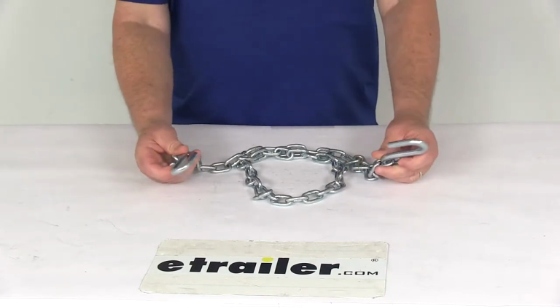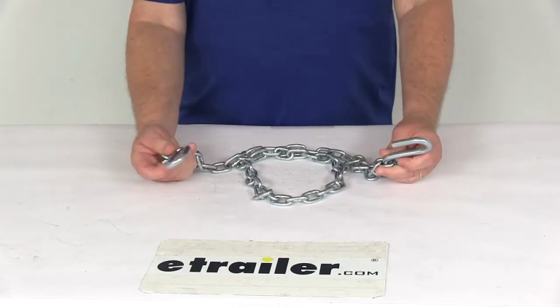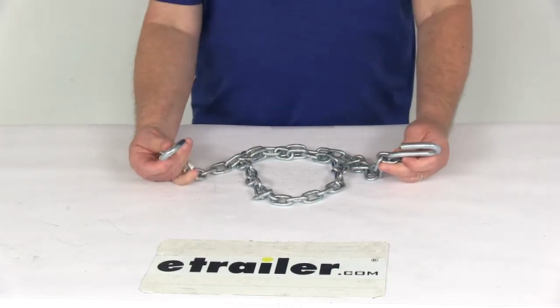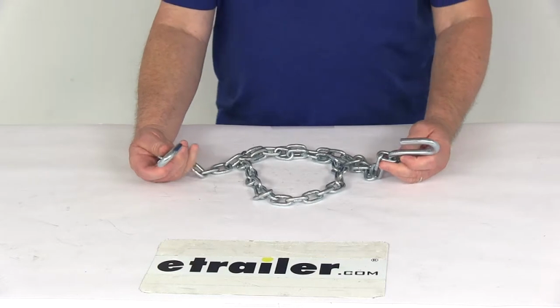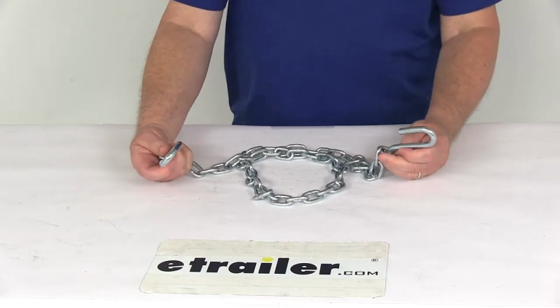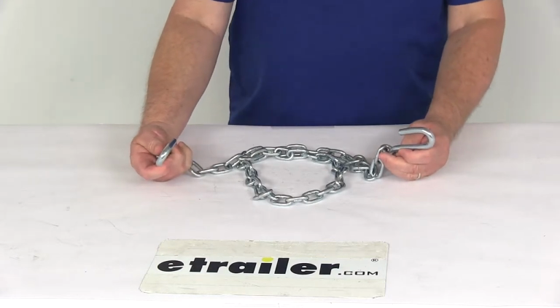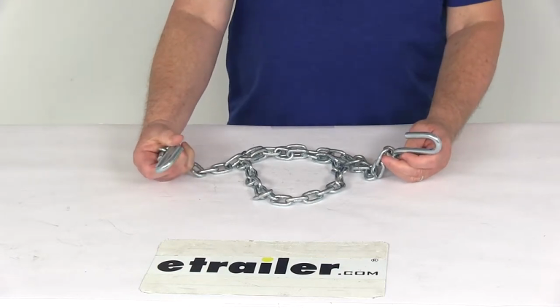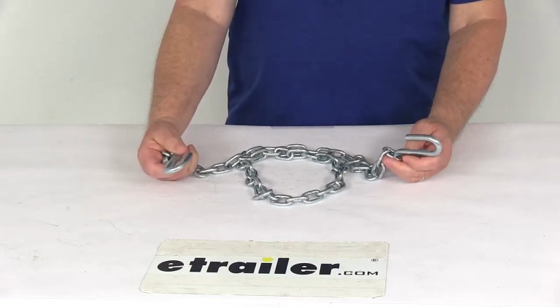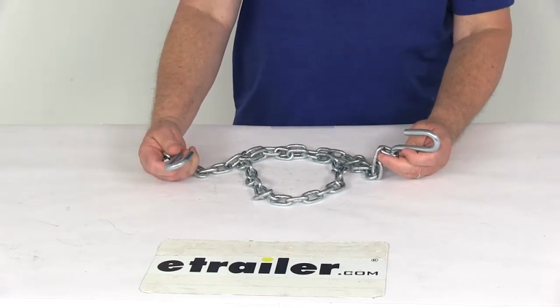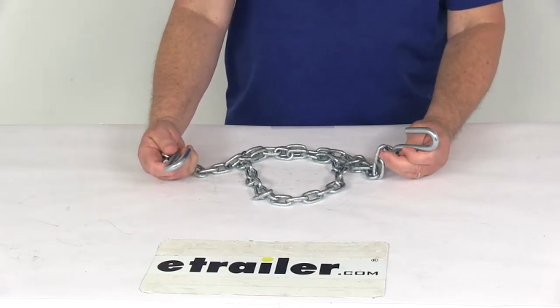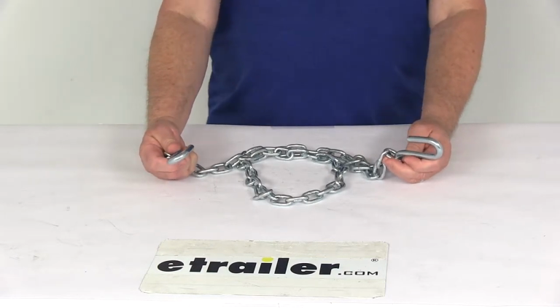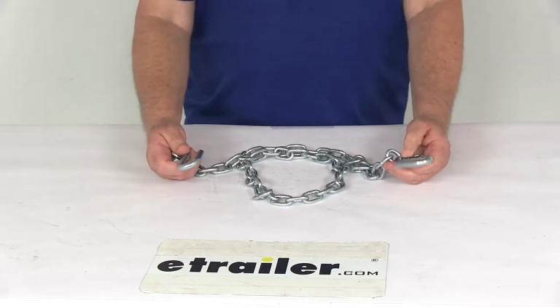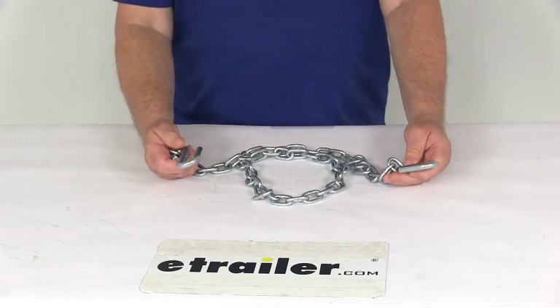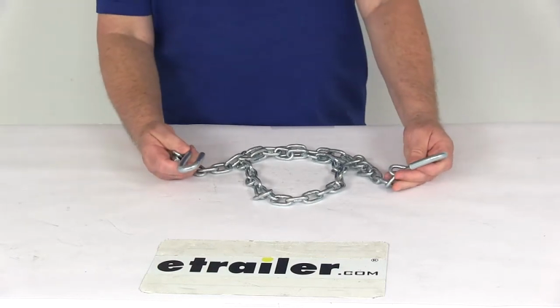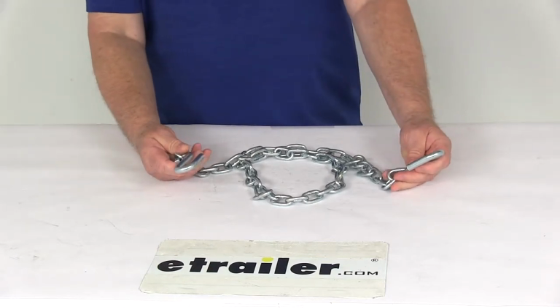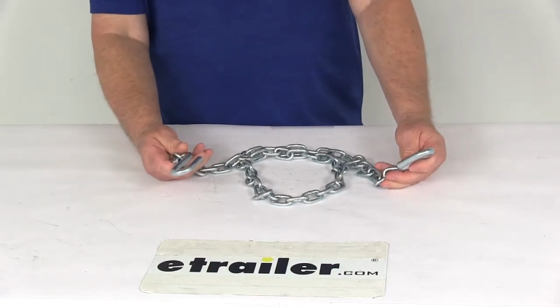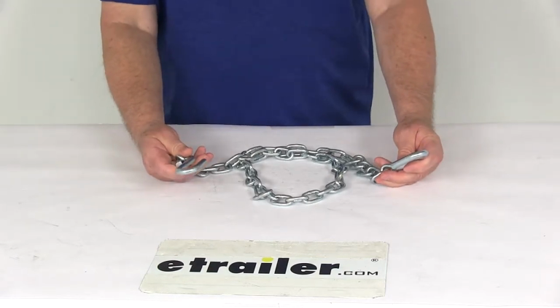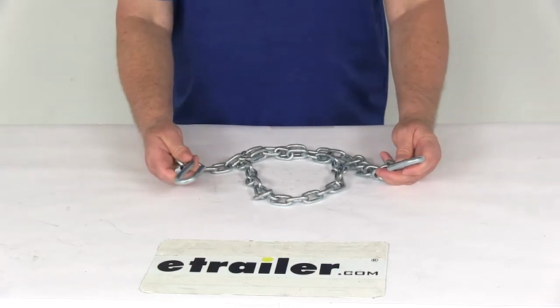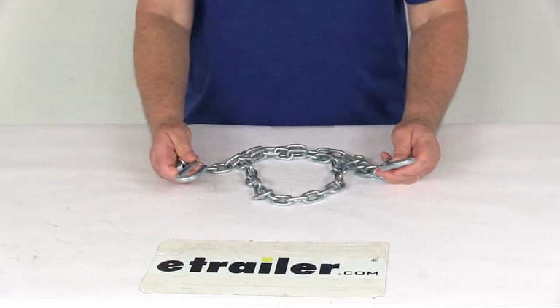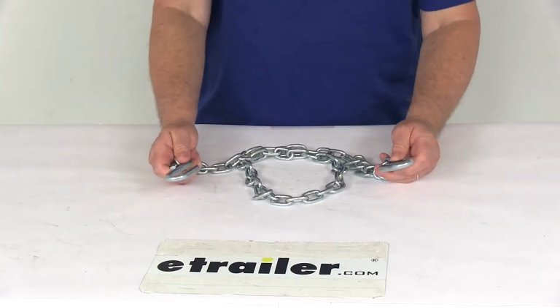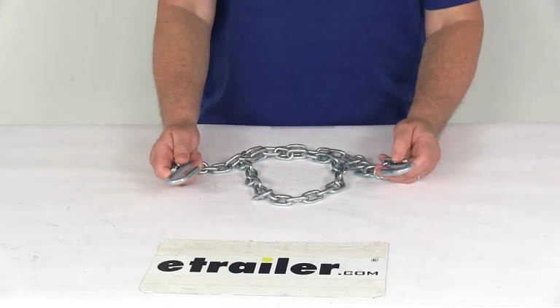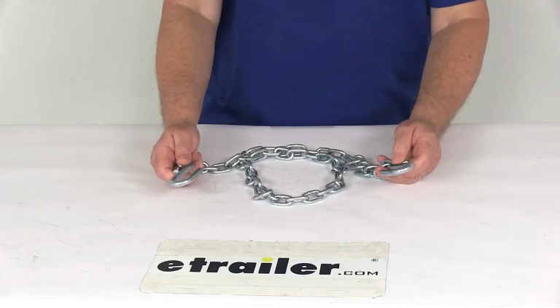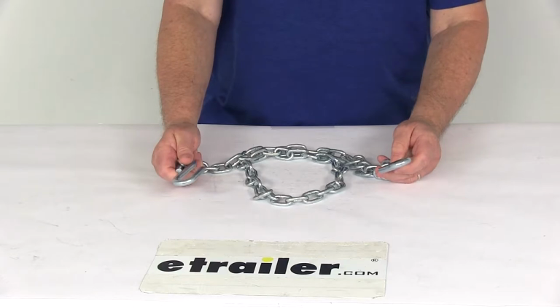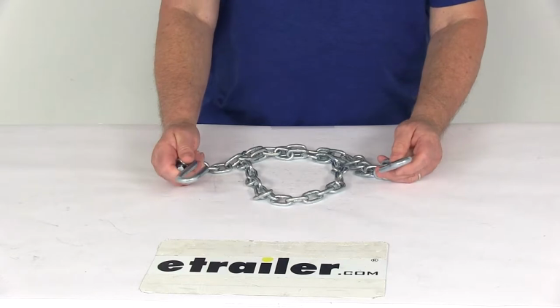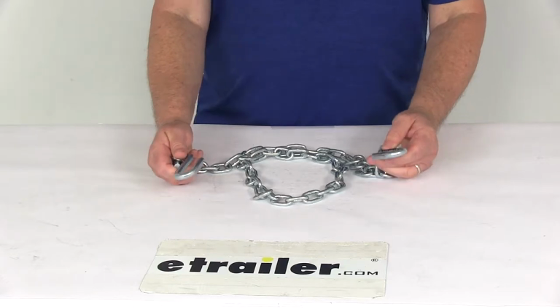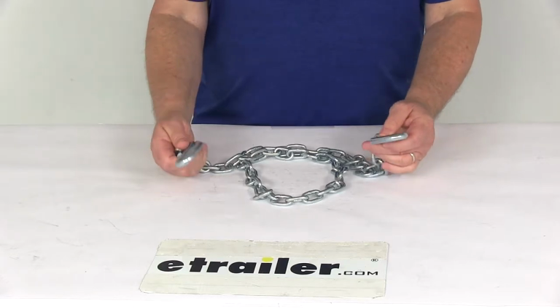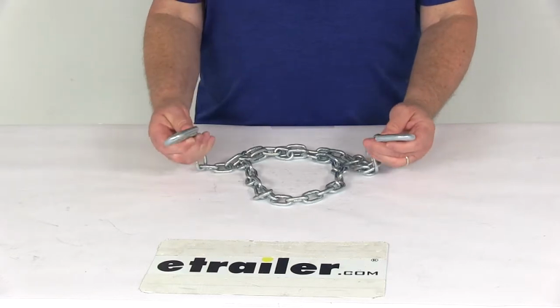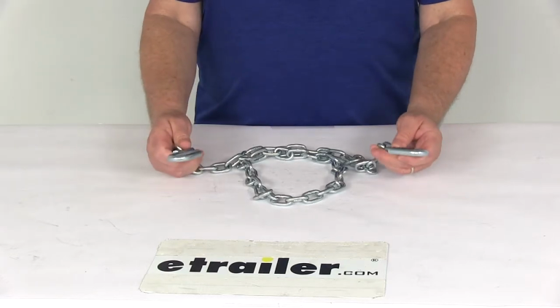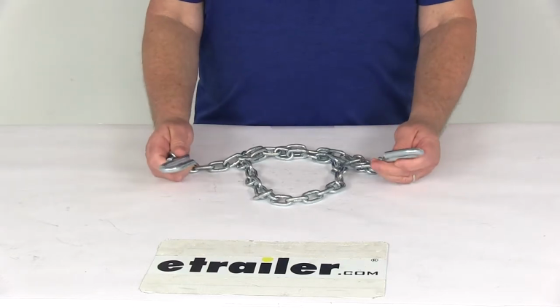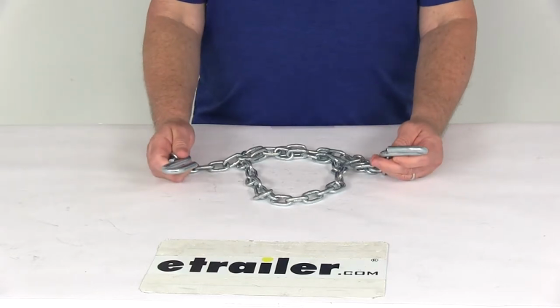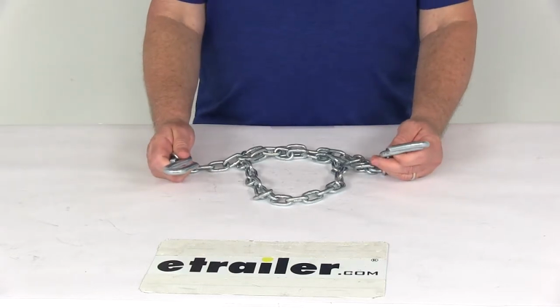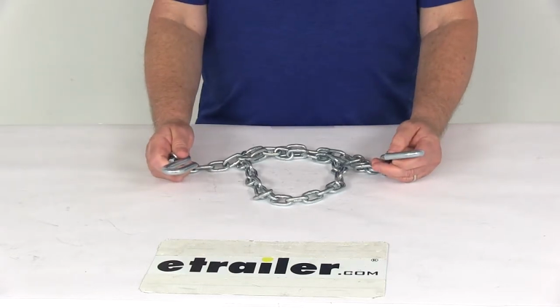Safety chains are required in most states. The safety chain will act as a backup if your trailer becomes disconnected from your tow vehicle, helping ensure safe towing.